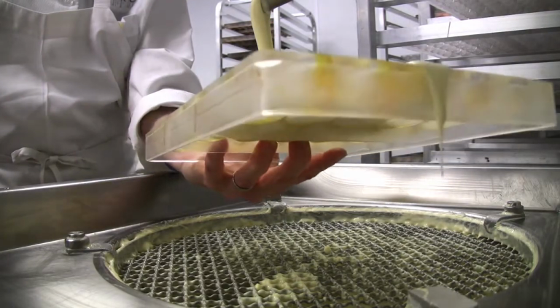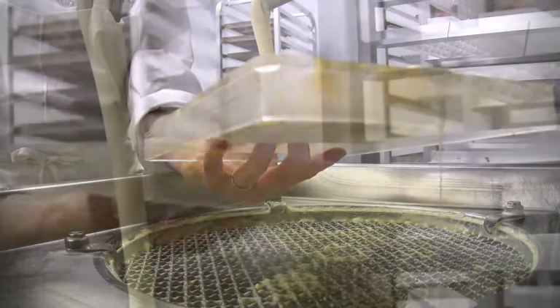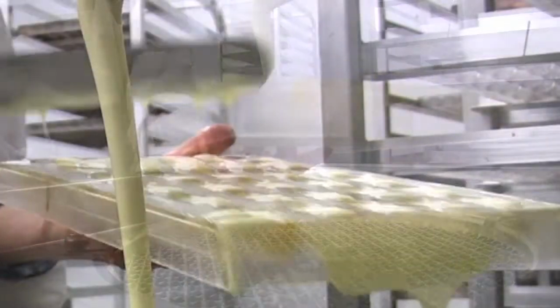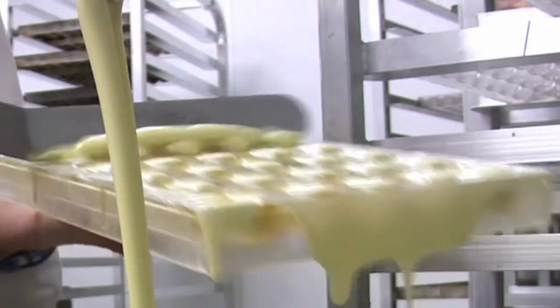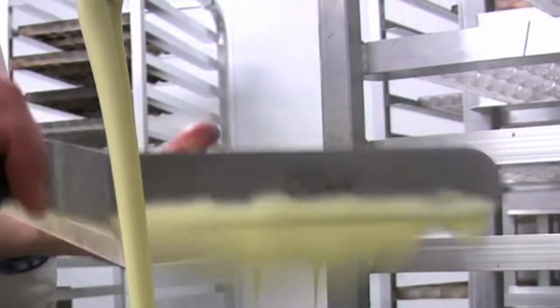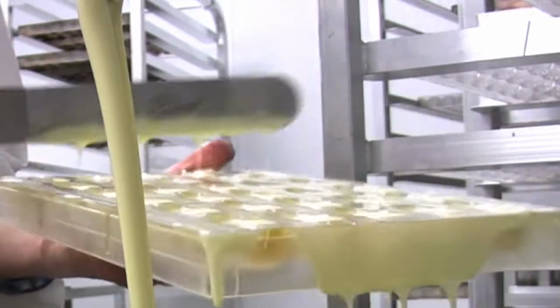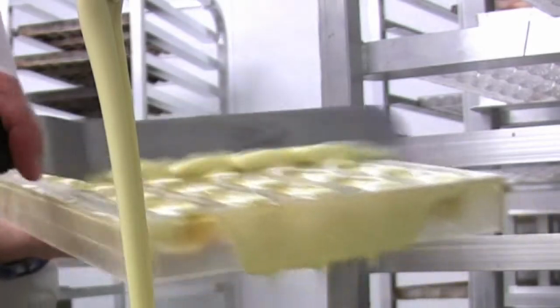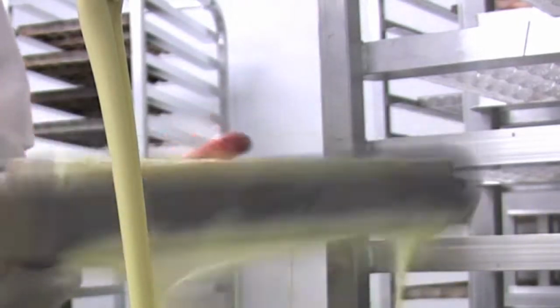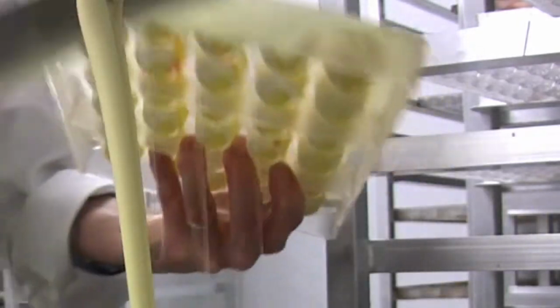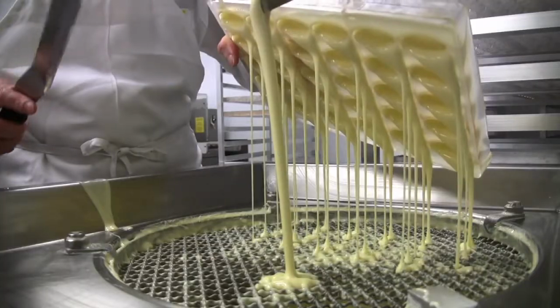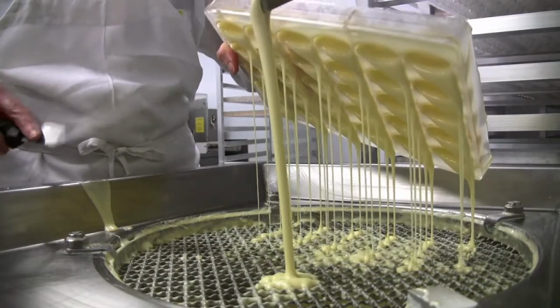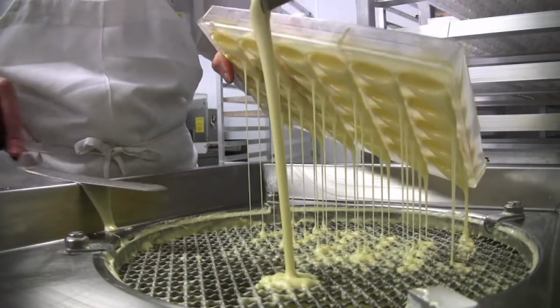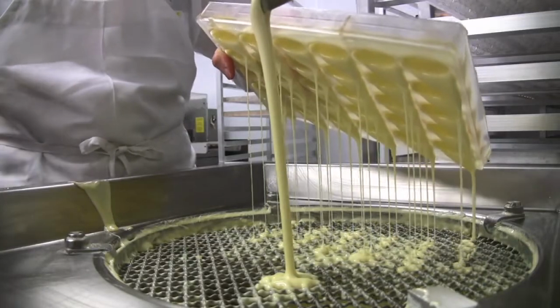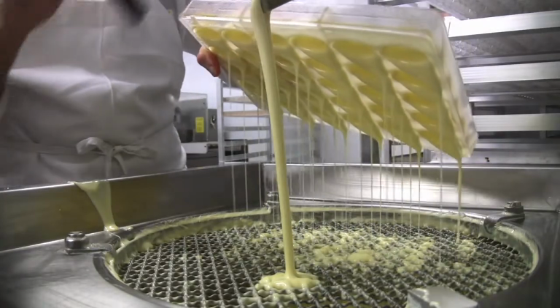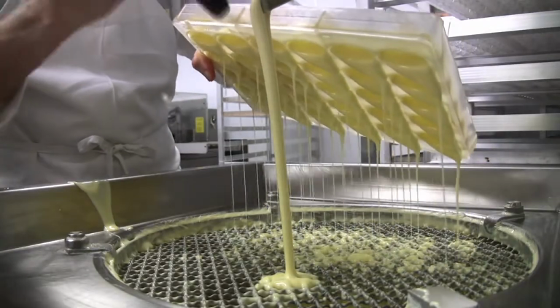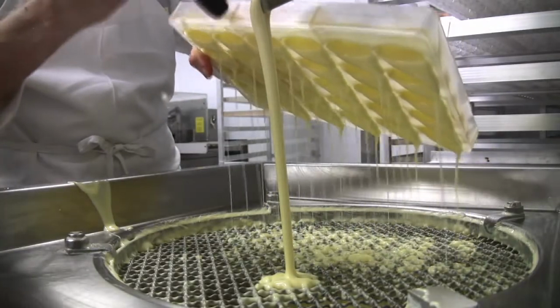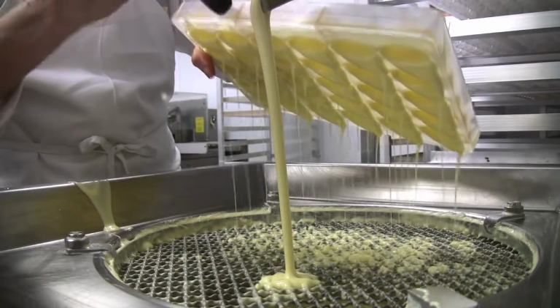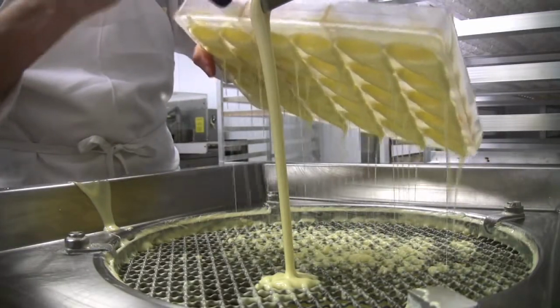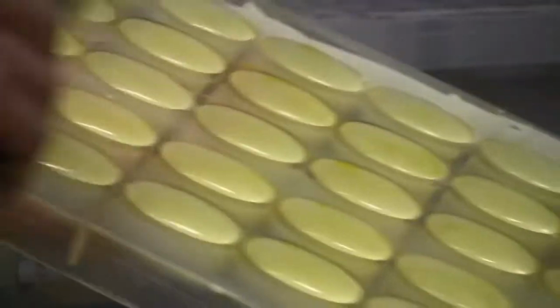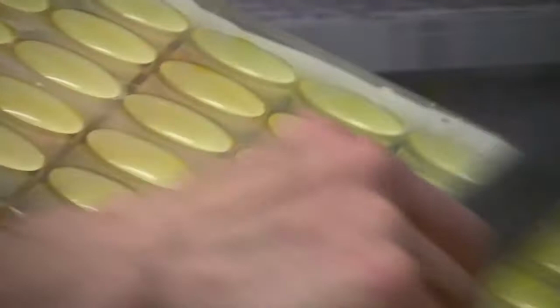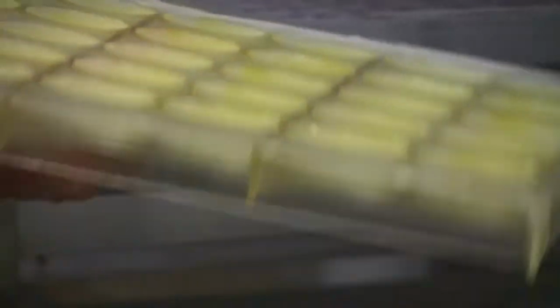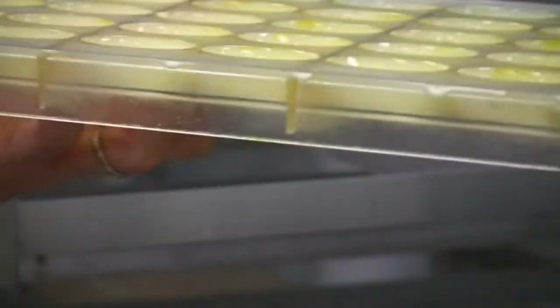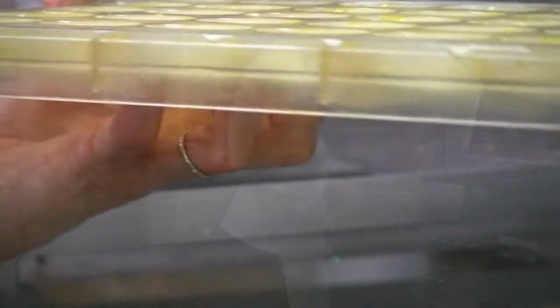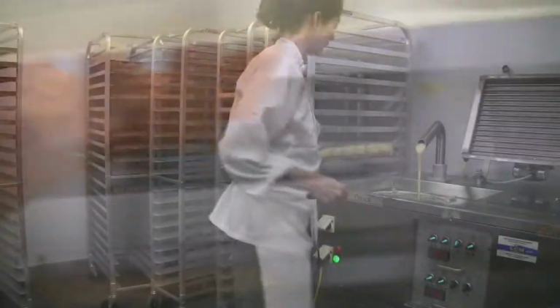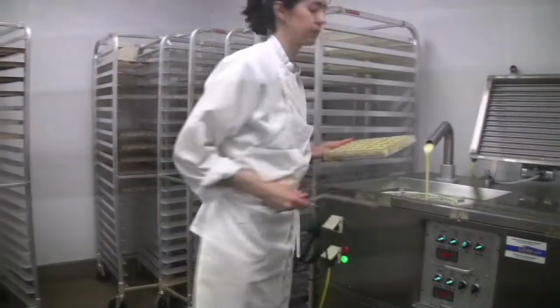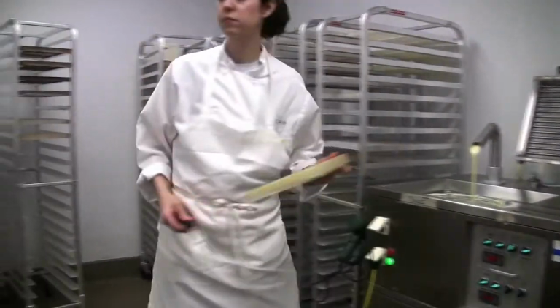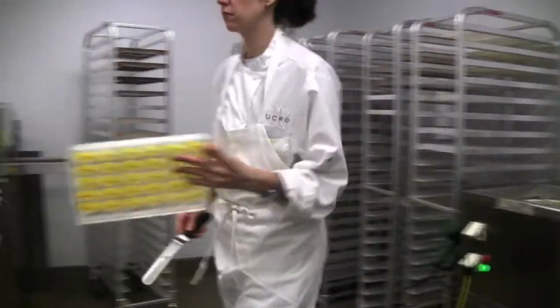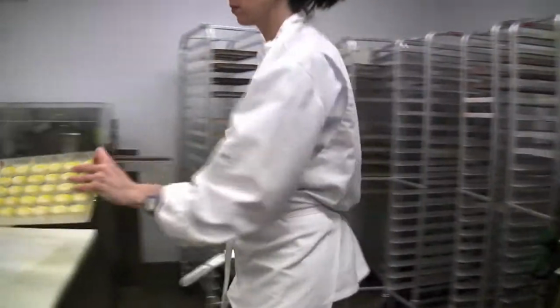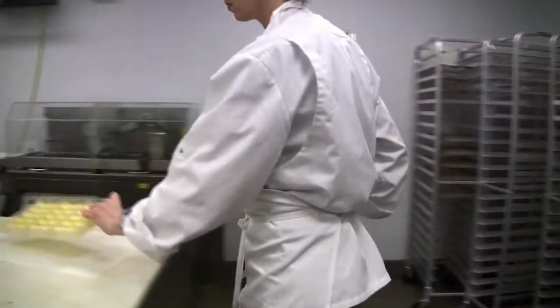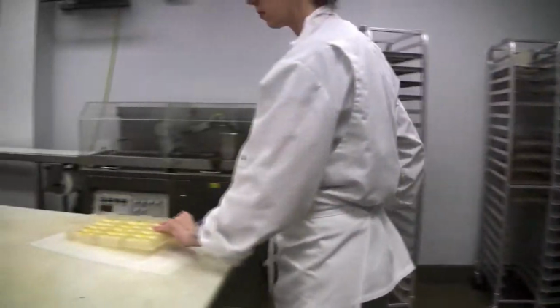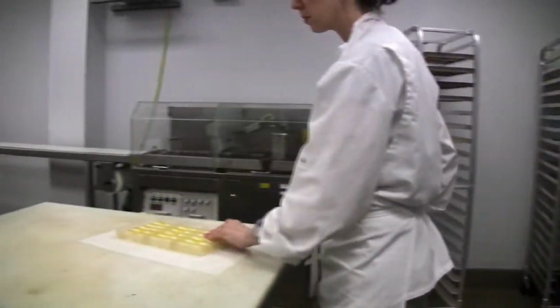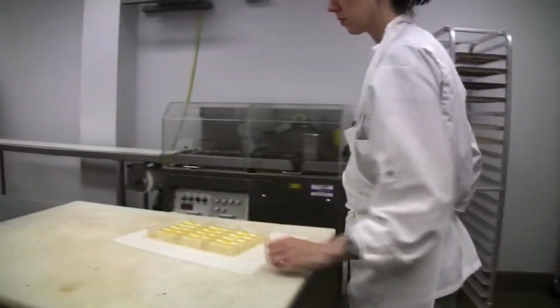Our painted mold is filled with the finest Swiss white chocolate. The mold is tapped out and cleaned, and we allow it to set. It's now ready to fill.